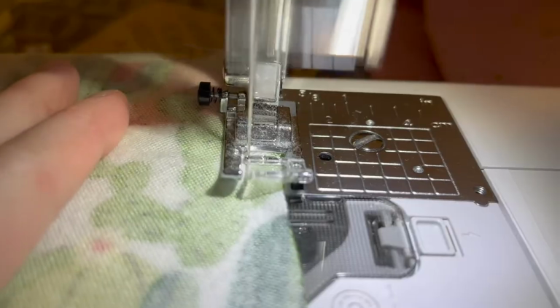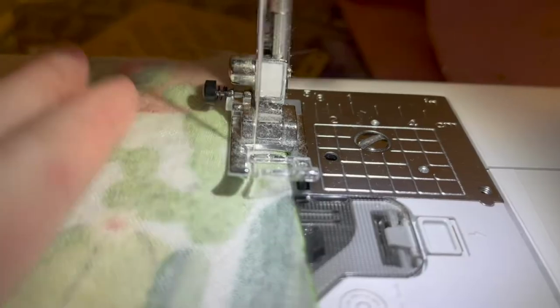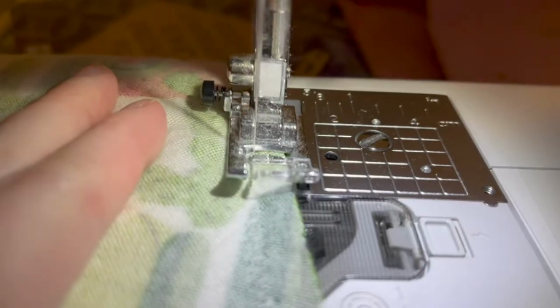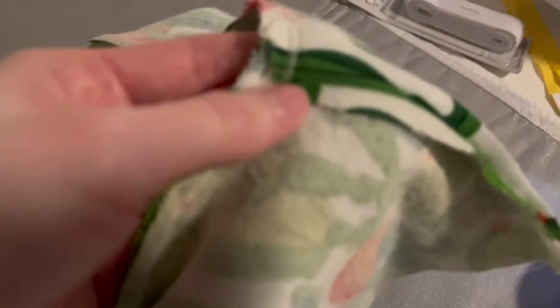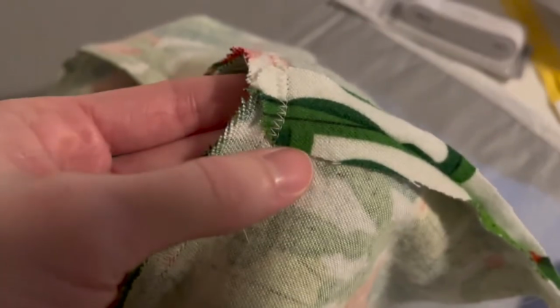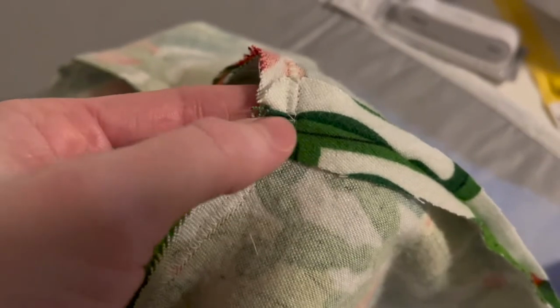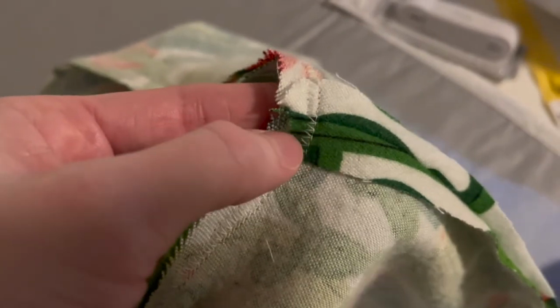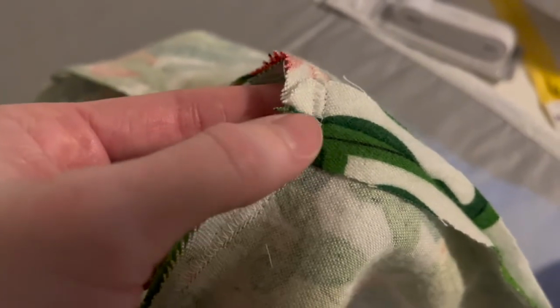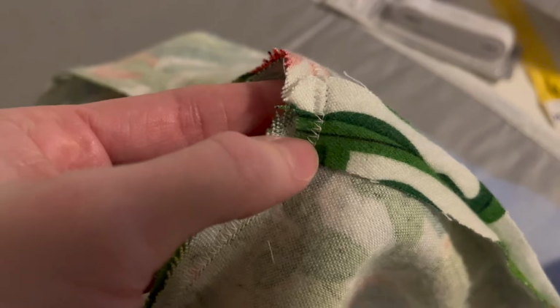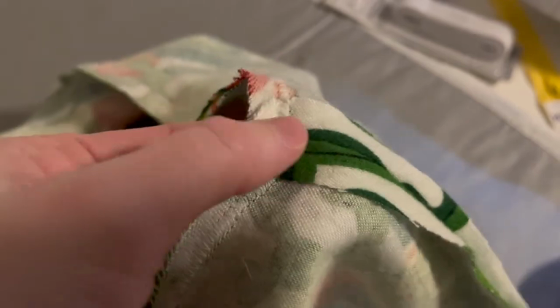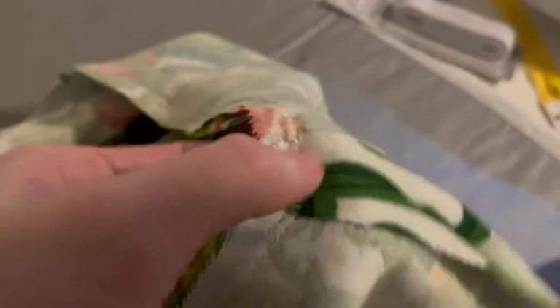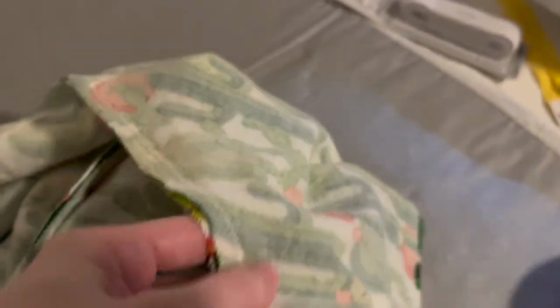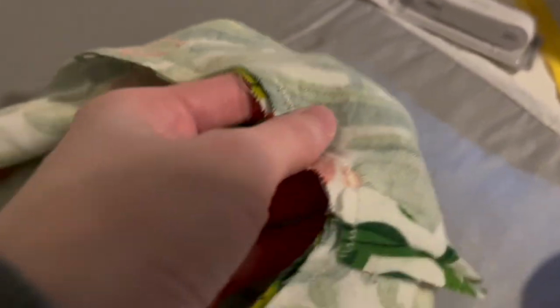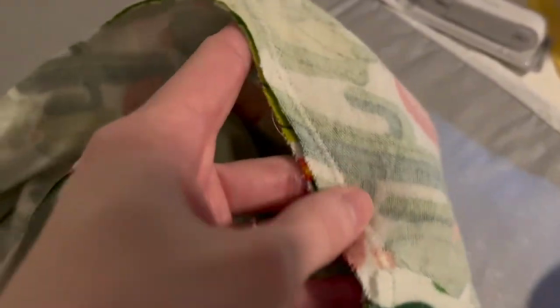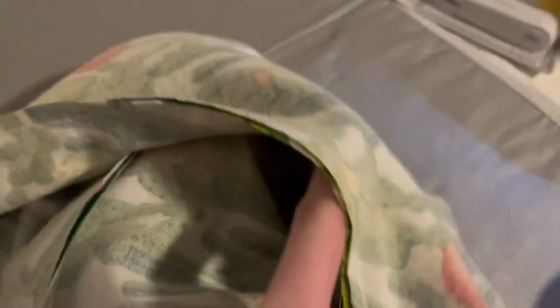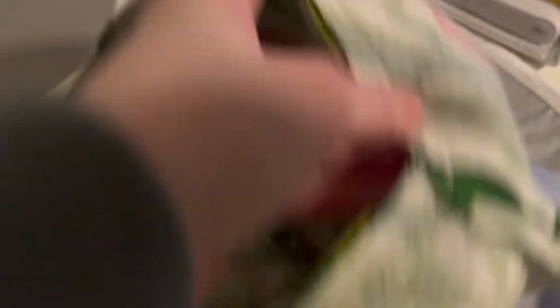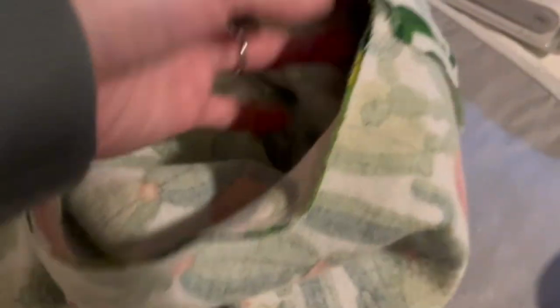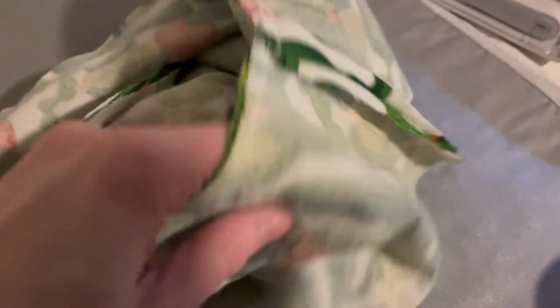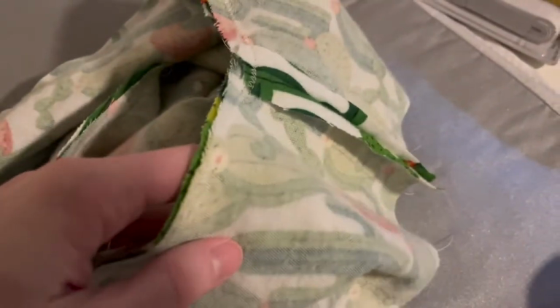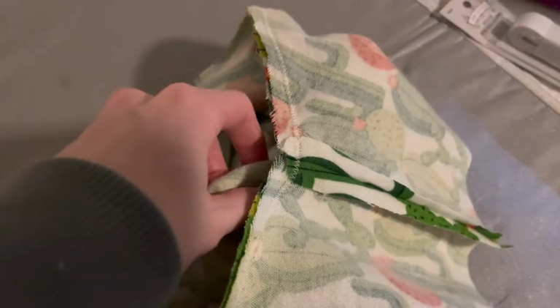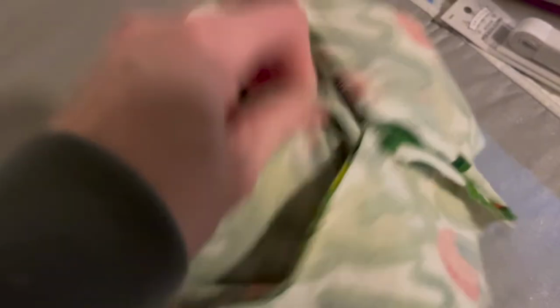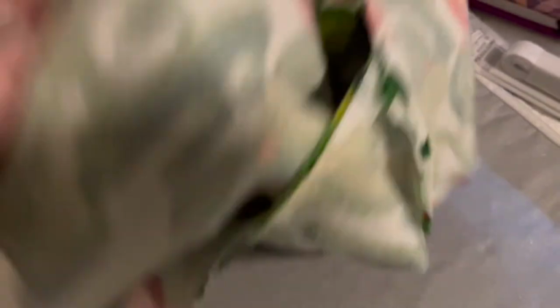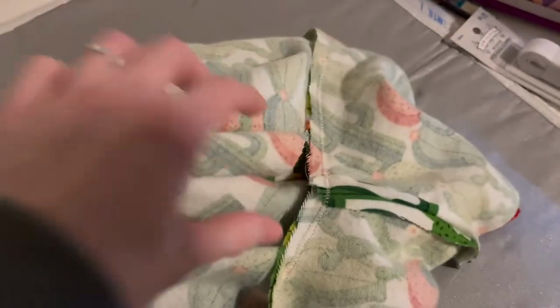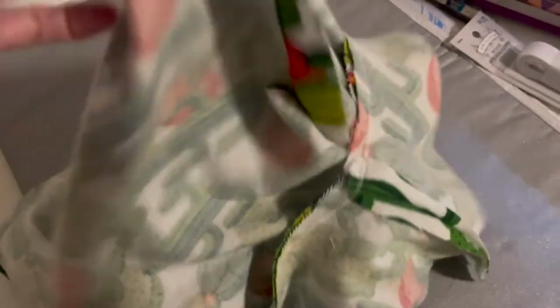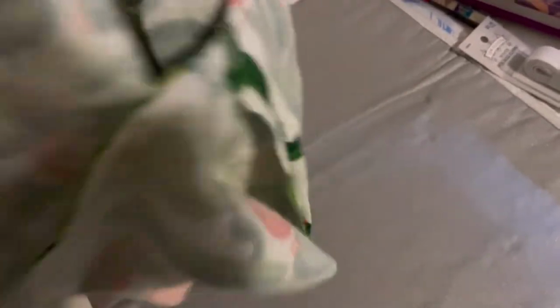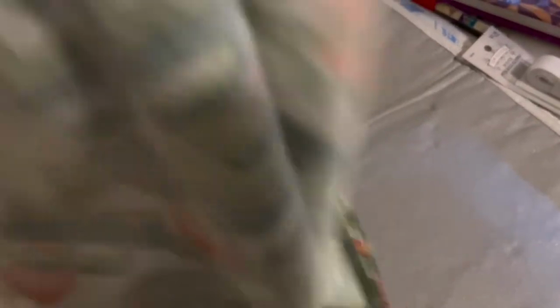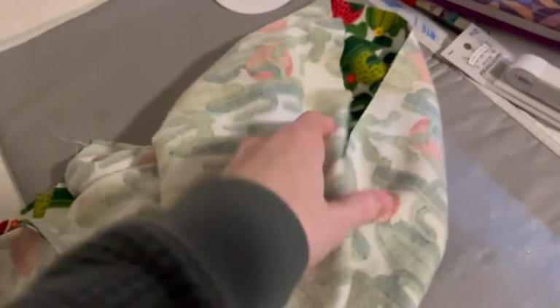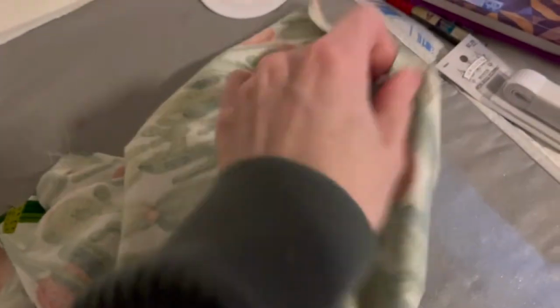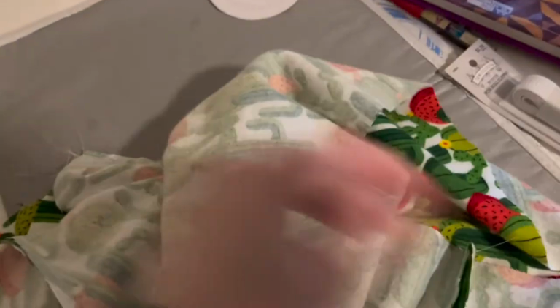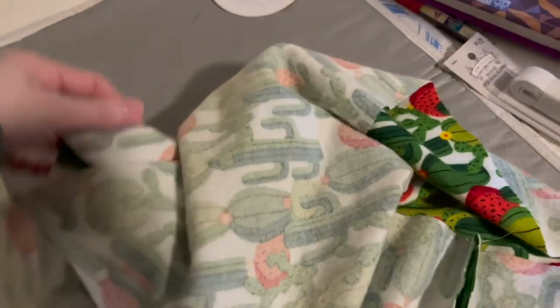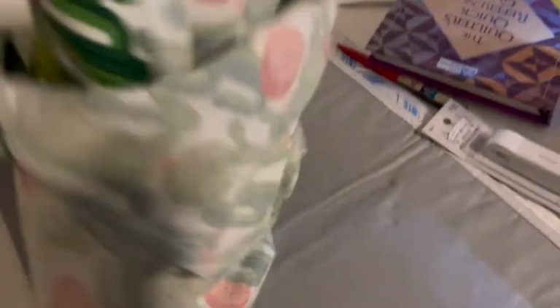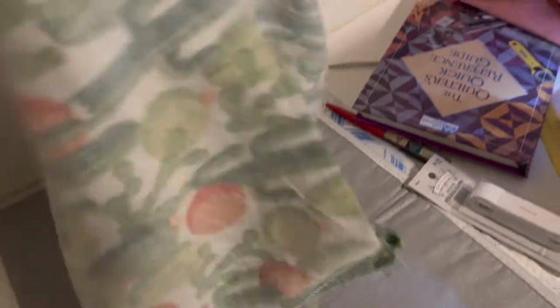For this seam I first started with a straight stitch and then changed it to a zigzag stitch to give it a little more reinforcement, and also to give it a better chance of not unraveling when washed.